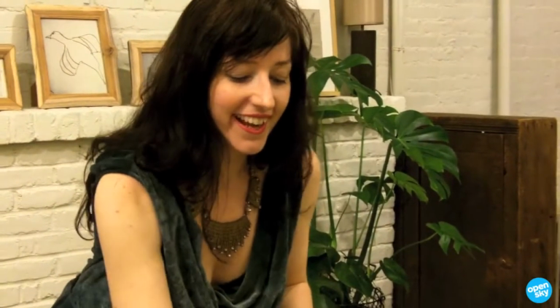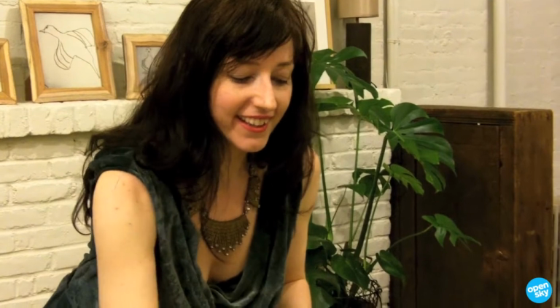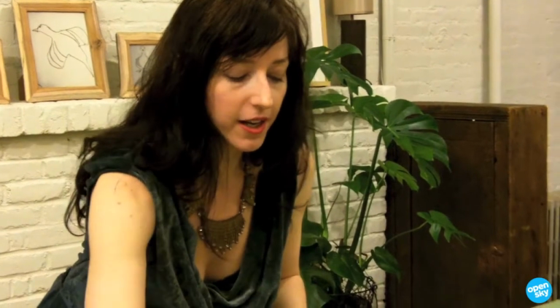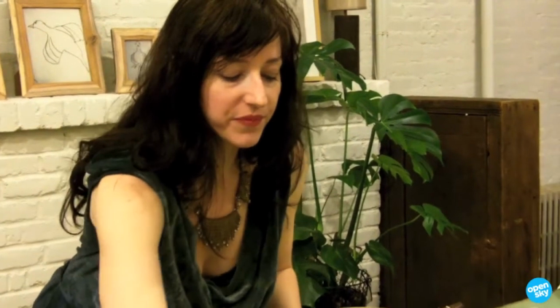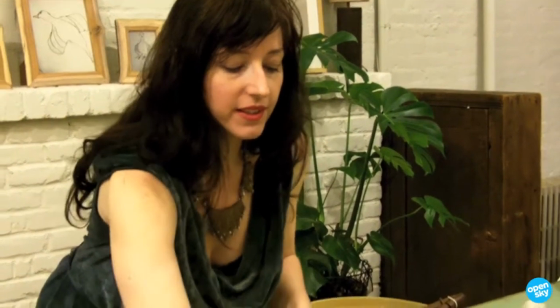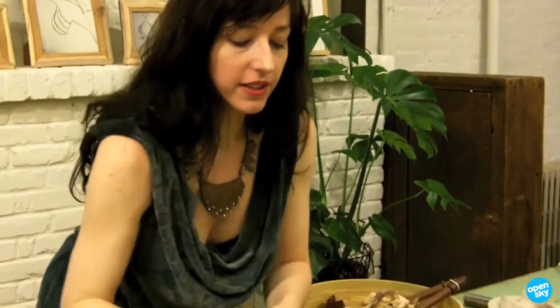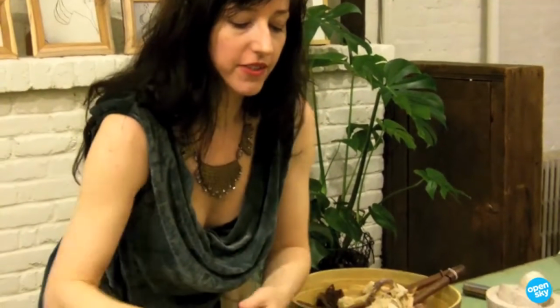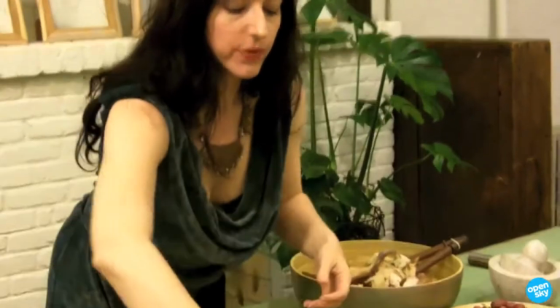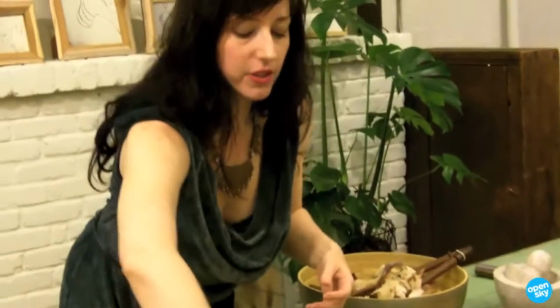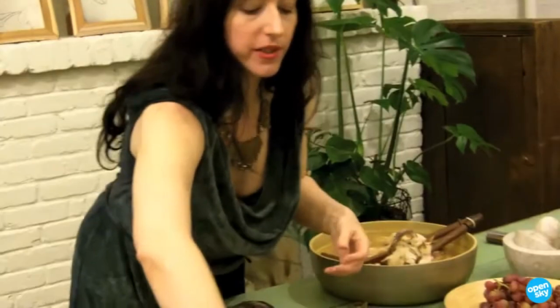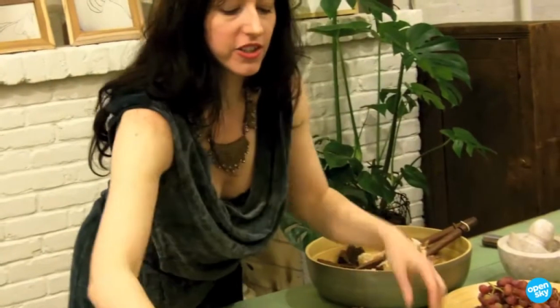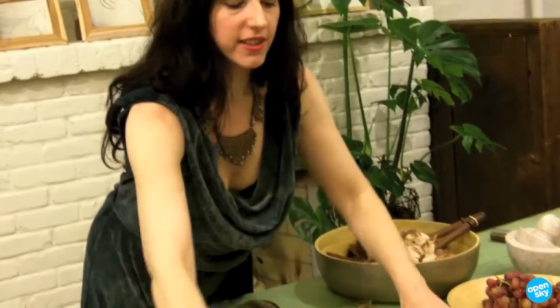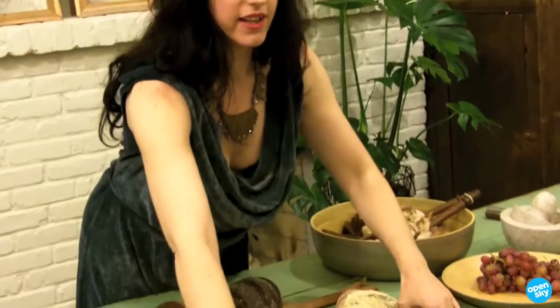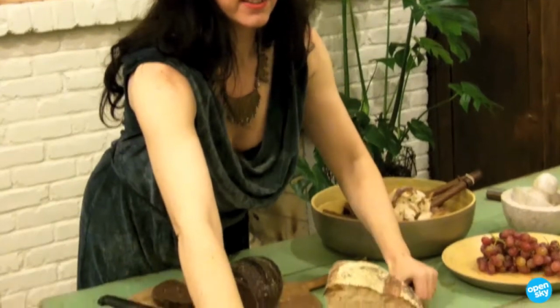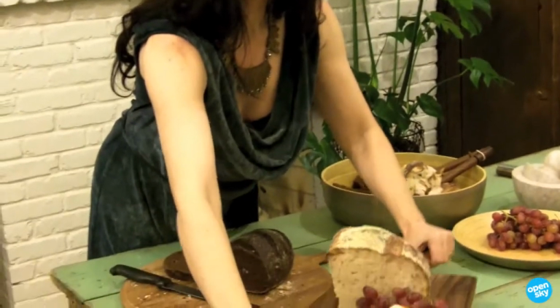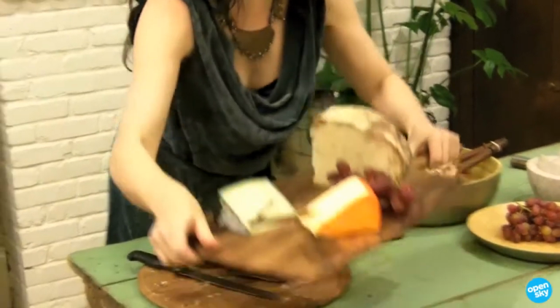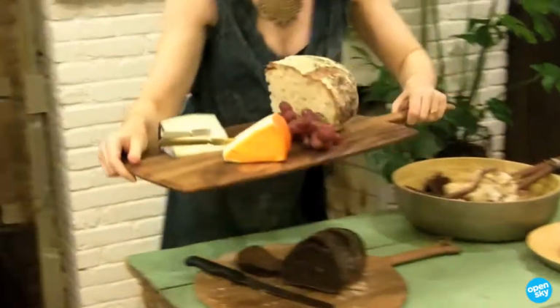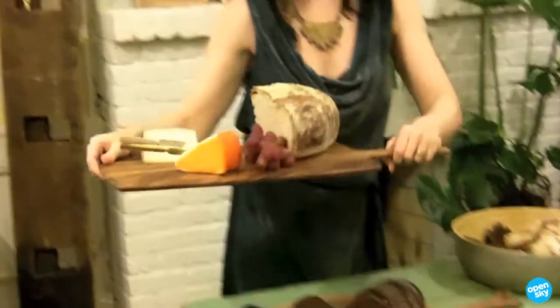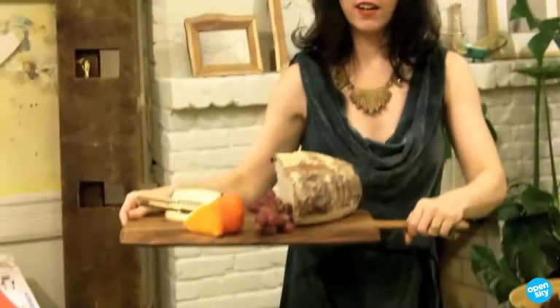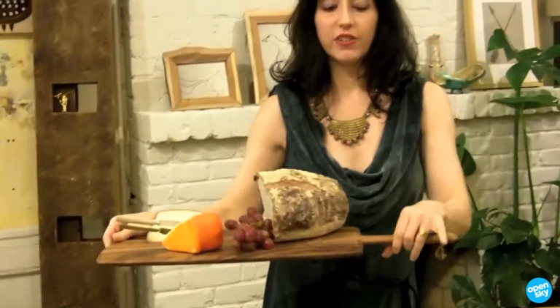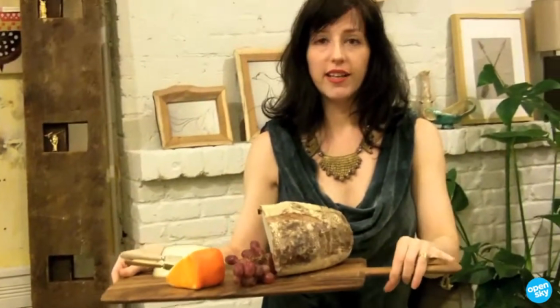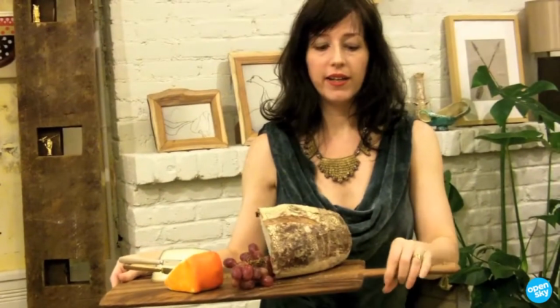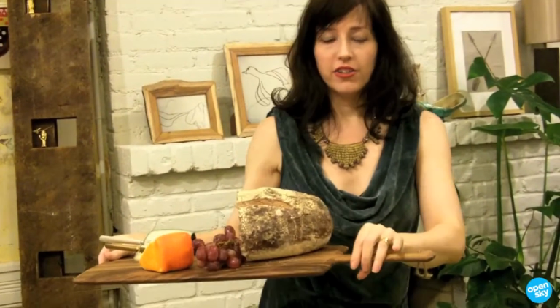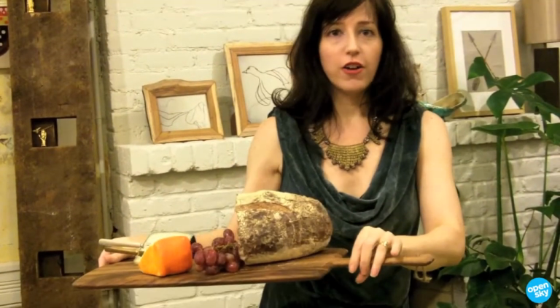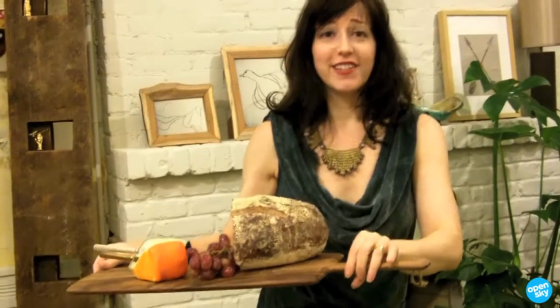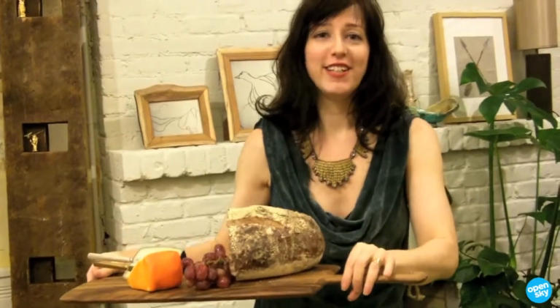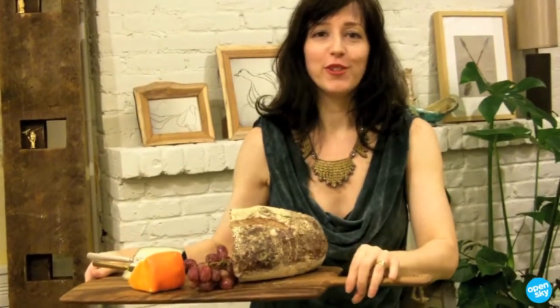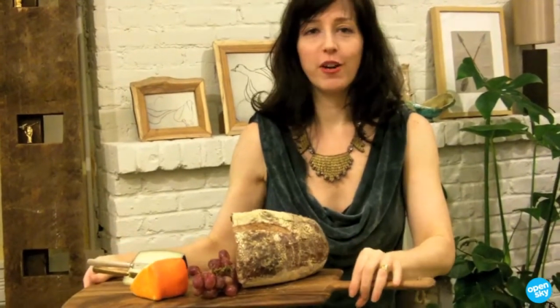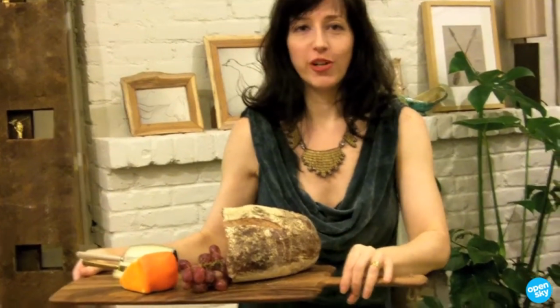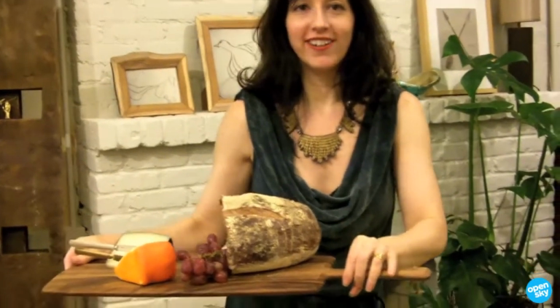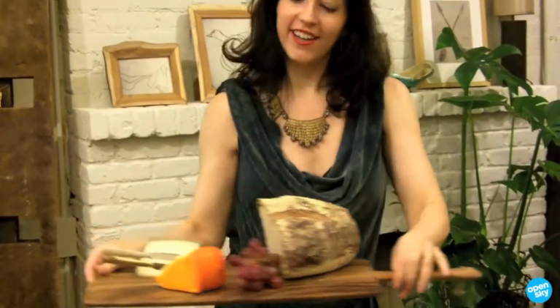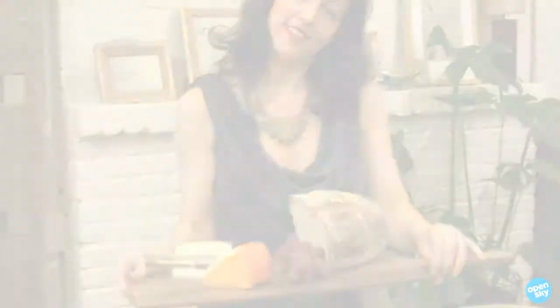Everything is ready. You can prep it in the kitchen and then just carry it to where your guests are. And it's really lightweight. You're not going to drop it. It's not going to tip over no matter how much you put on here. And you're good to go.